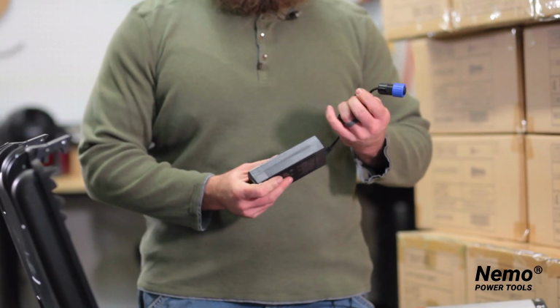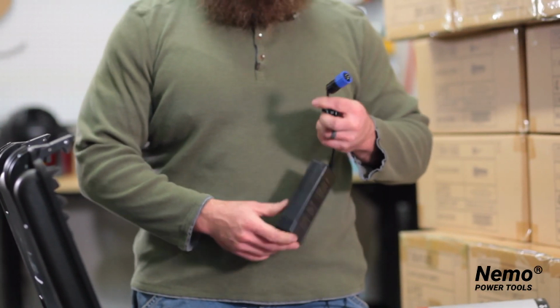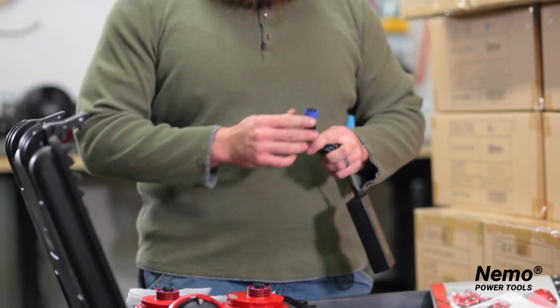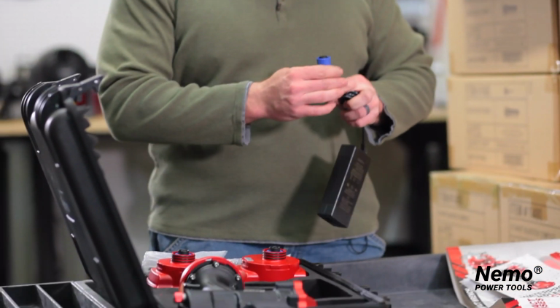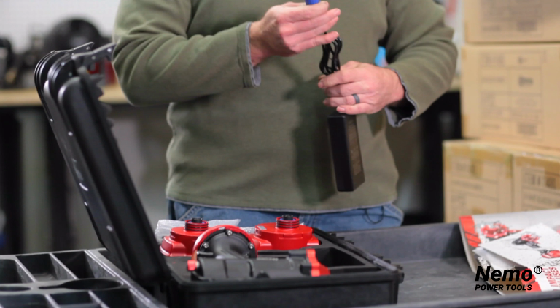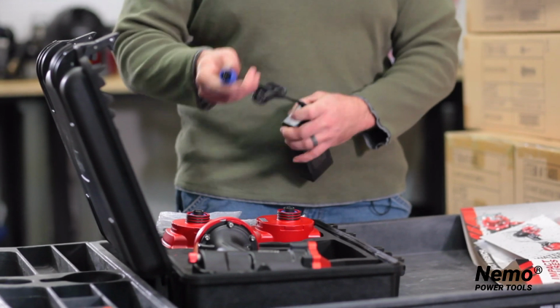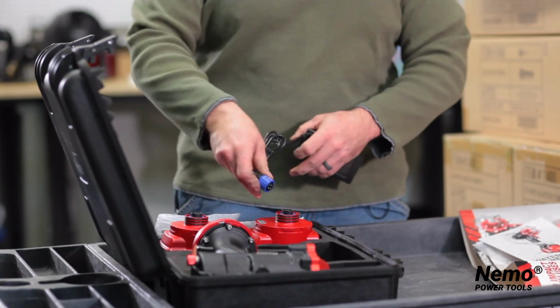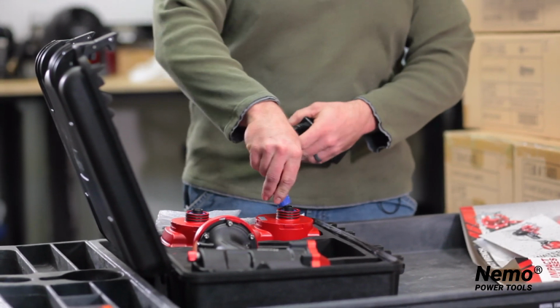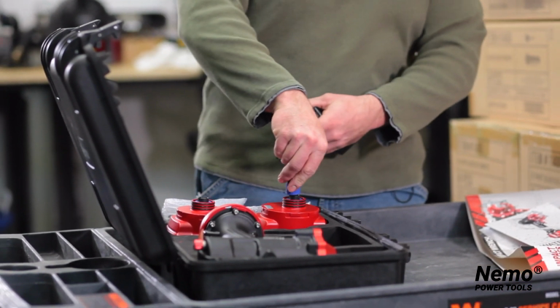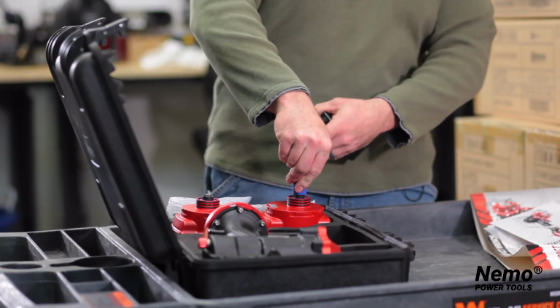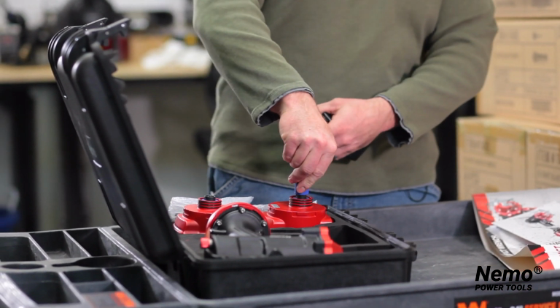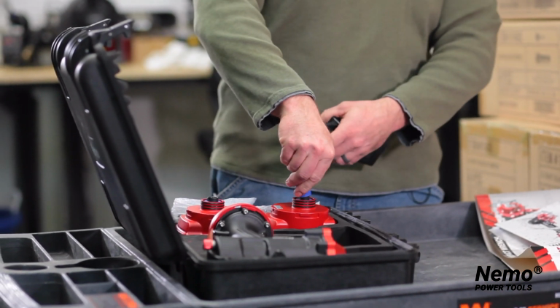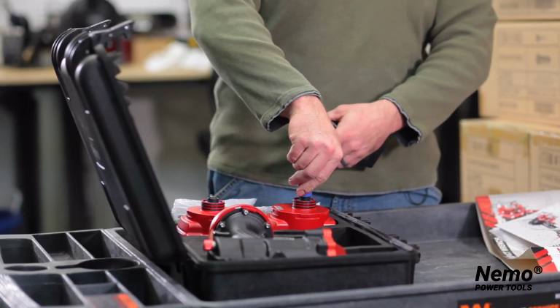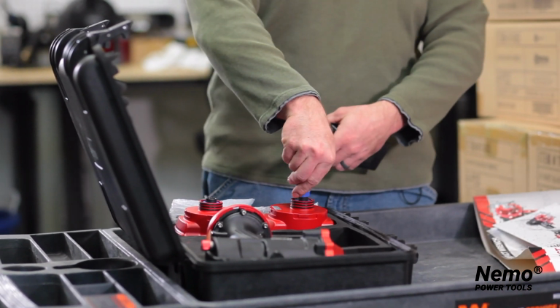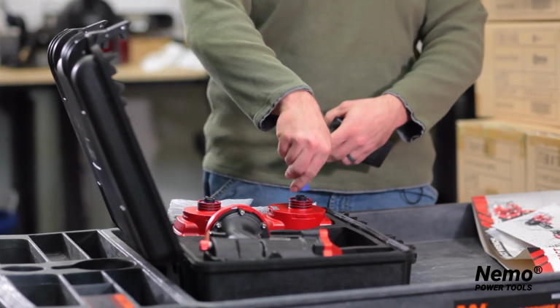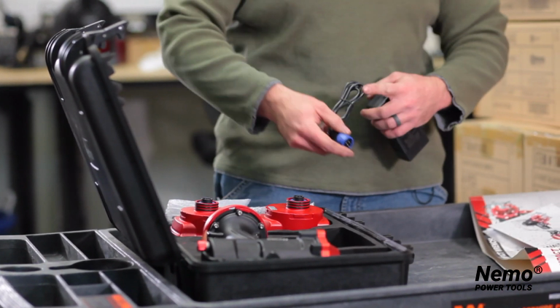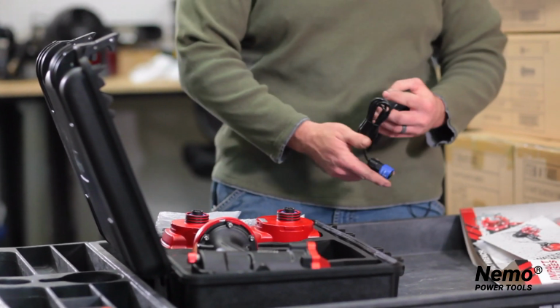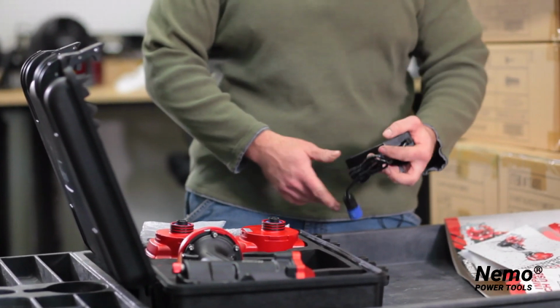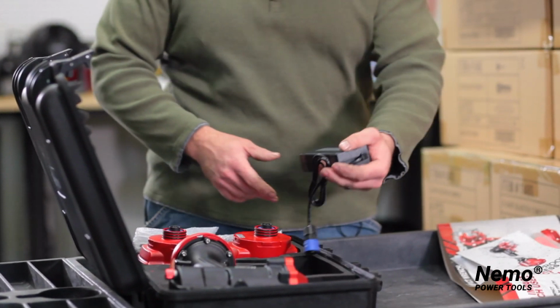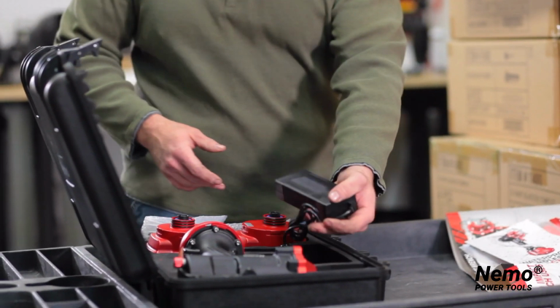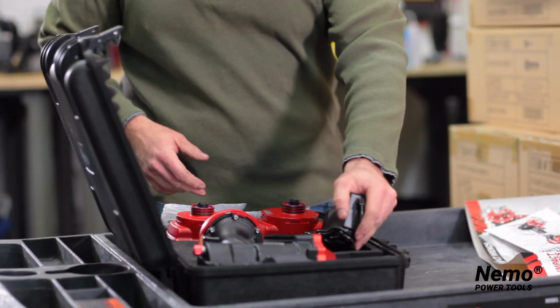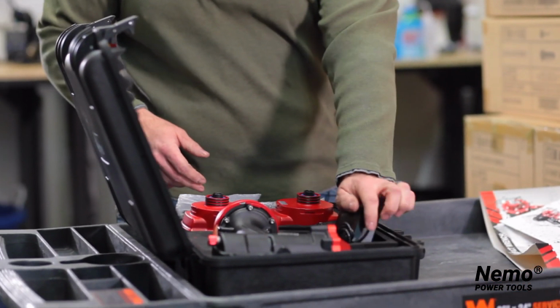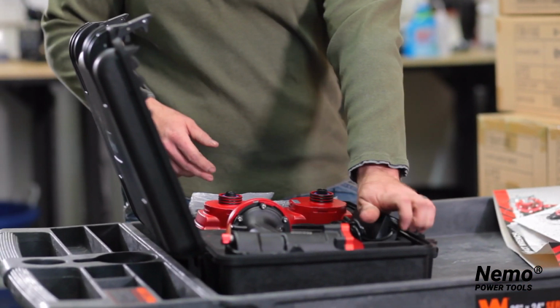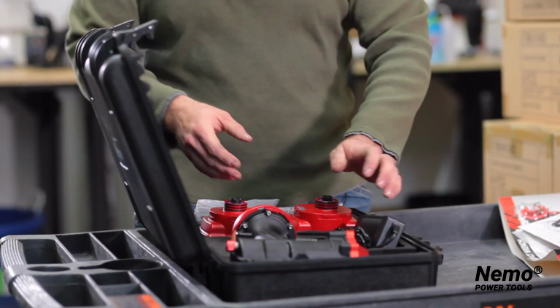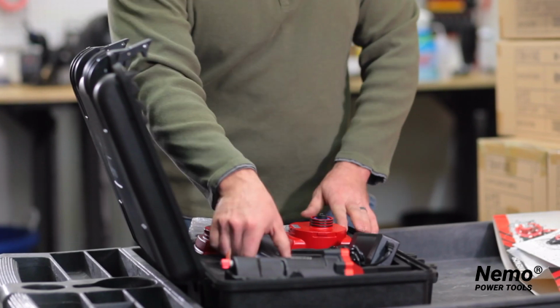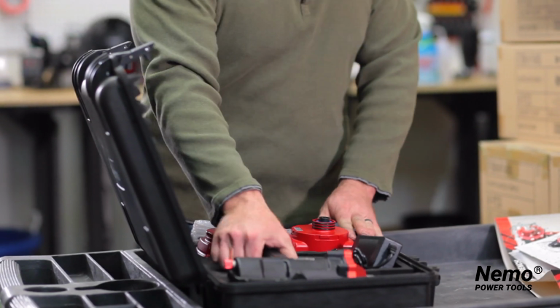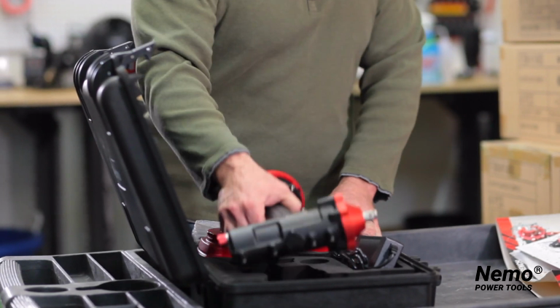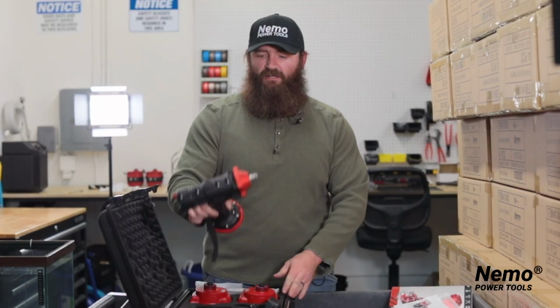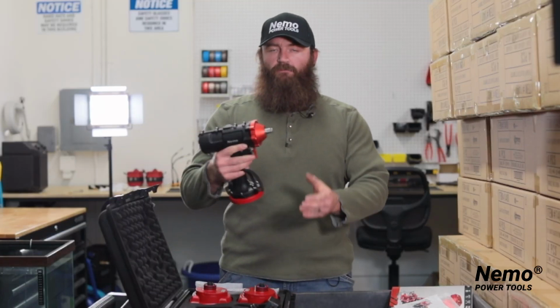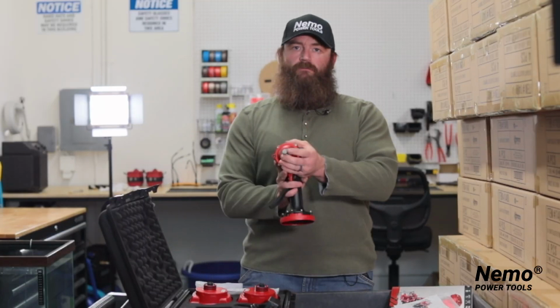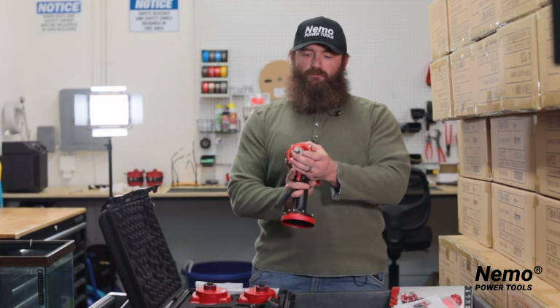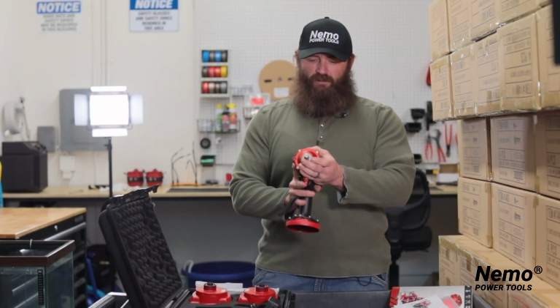The charger just attaches to the batteries like so — slips on, turns, and locks into place. You also have the wrench itself right here.